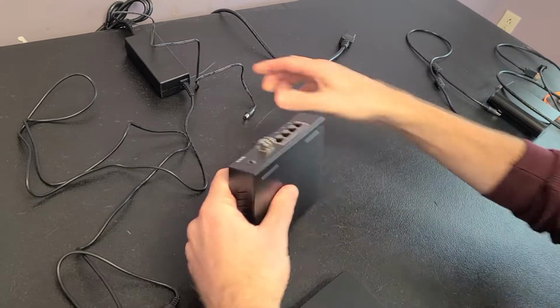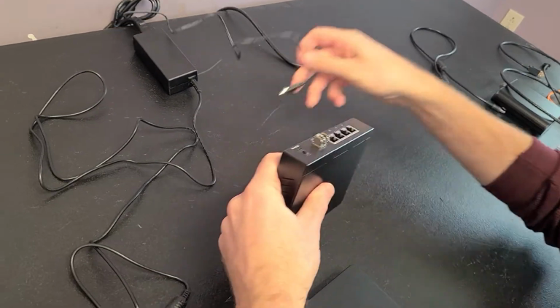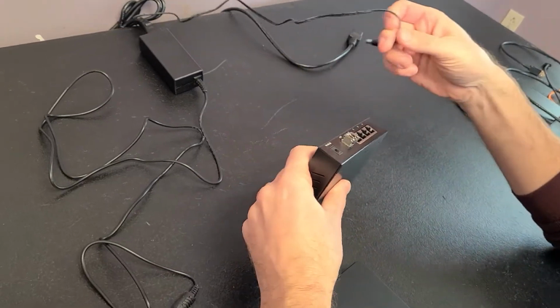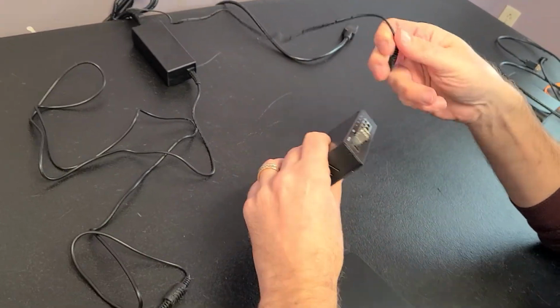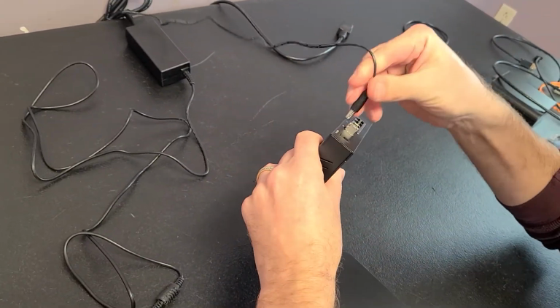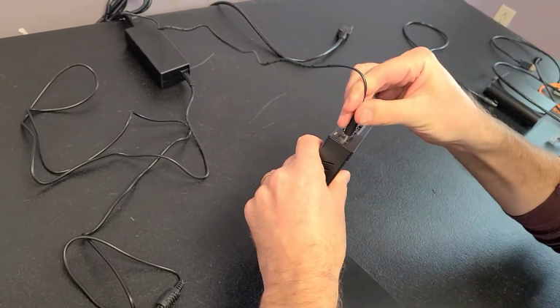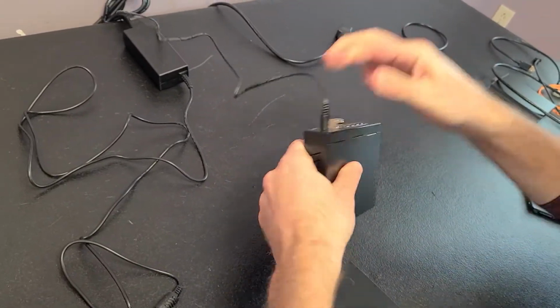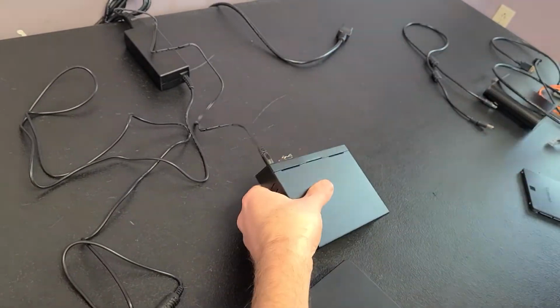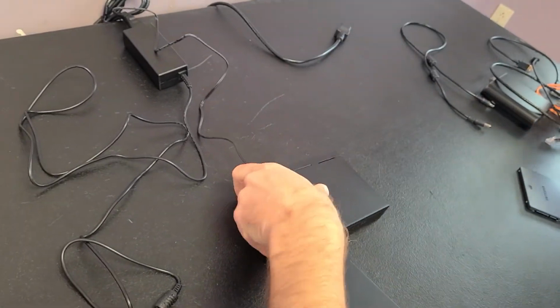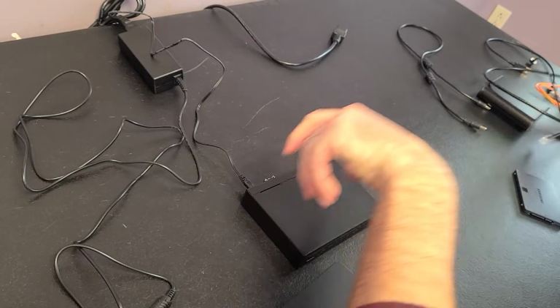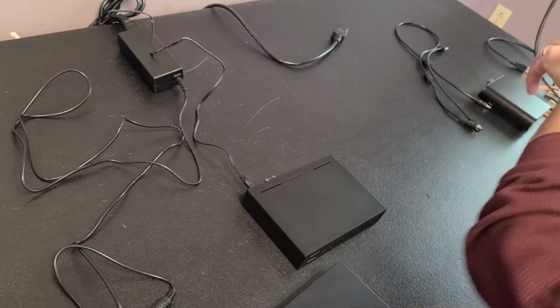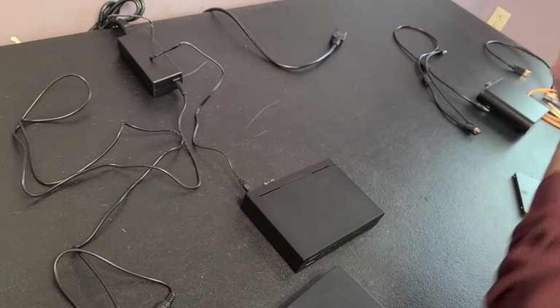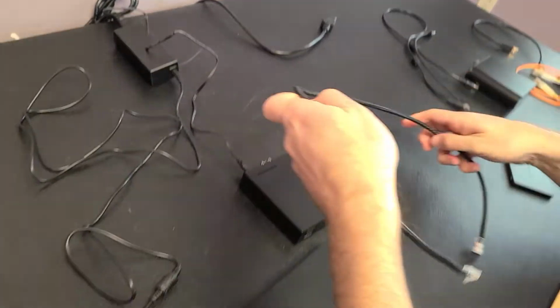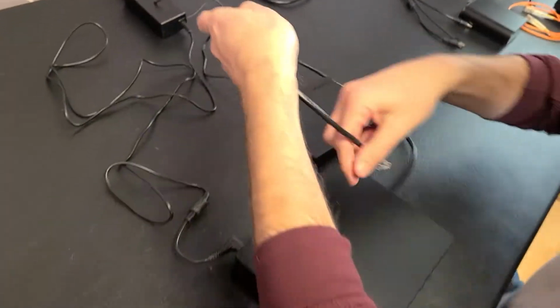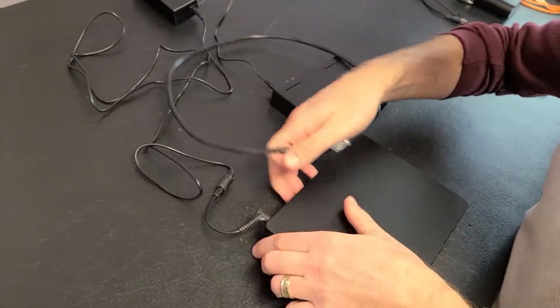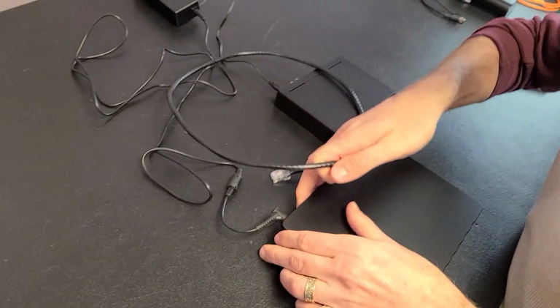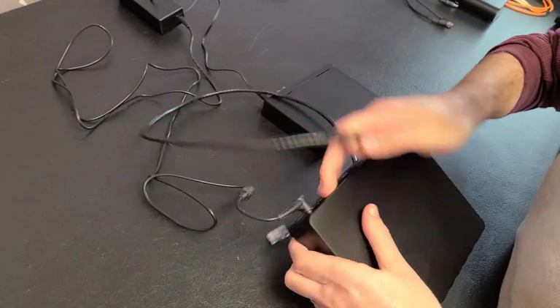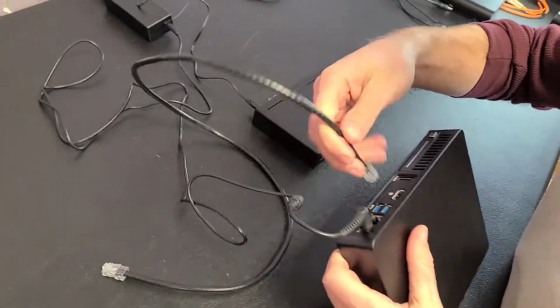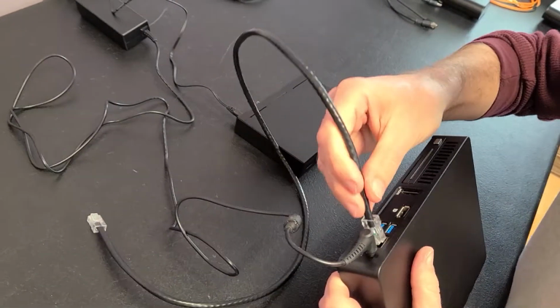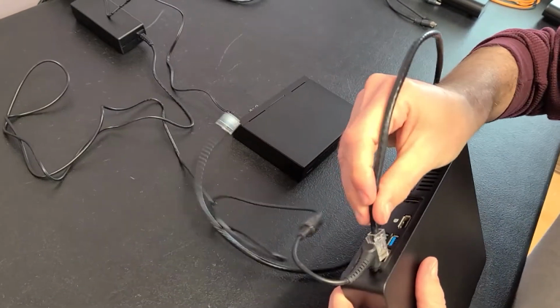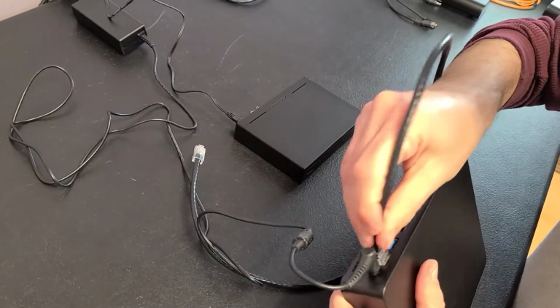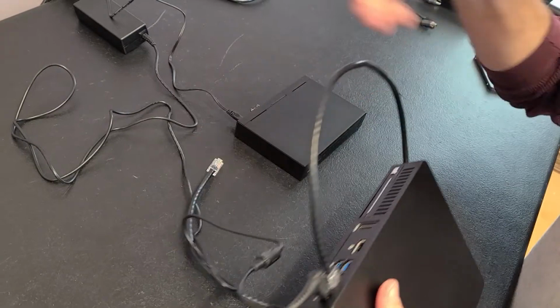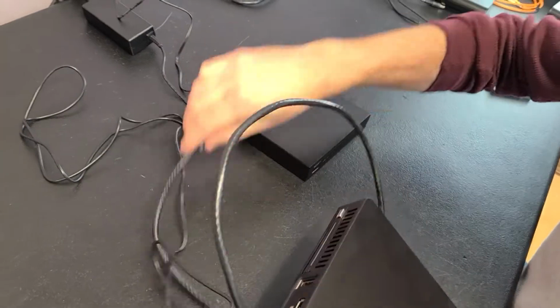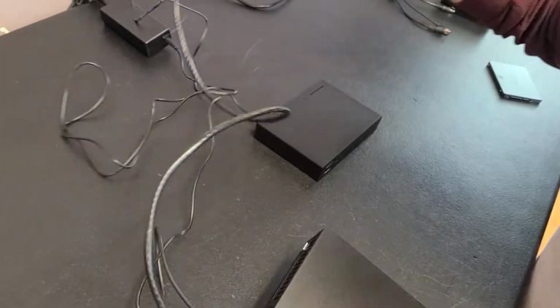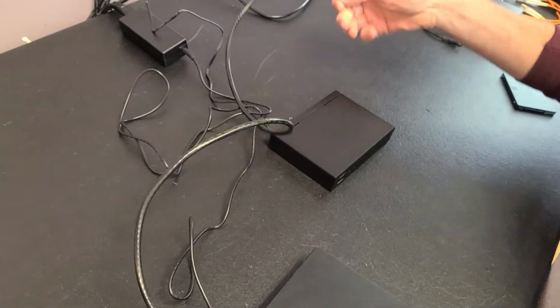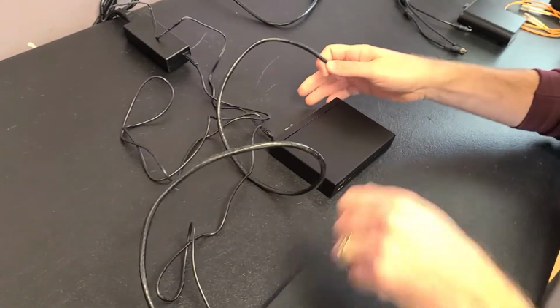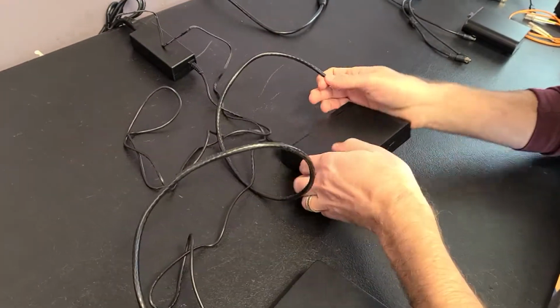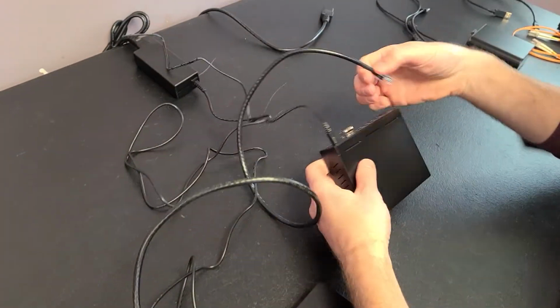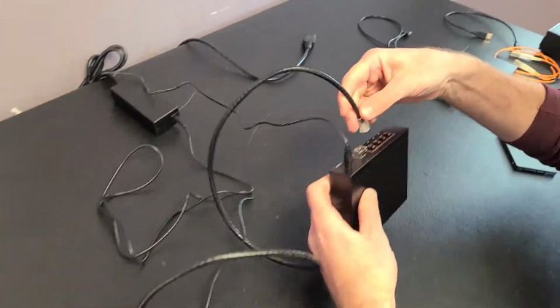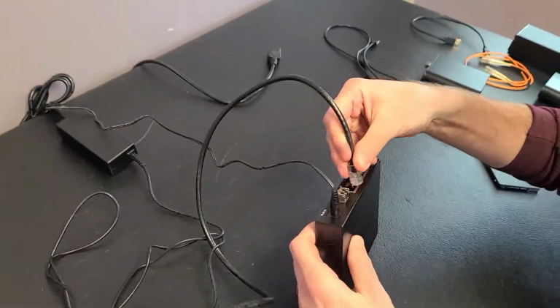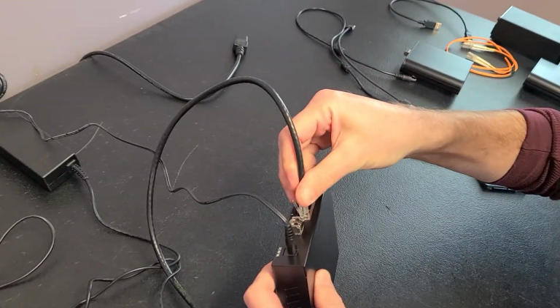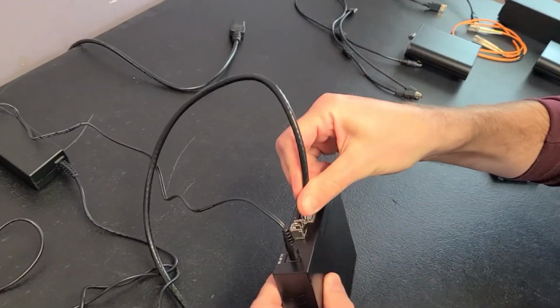So let's power that up. We're going to hook the Ethernet transmitter in with this Ethernet cable and get that all hooked up.